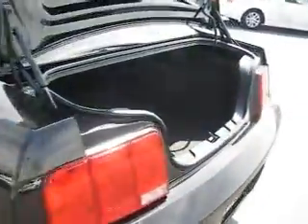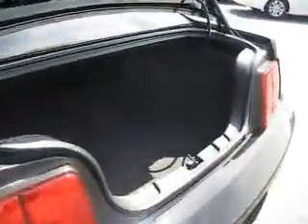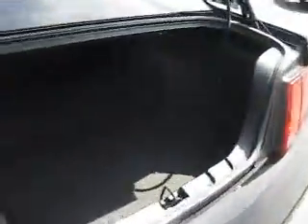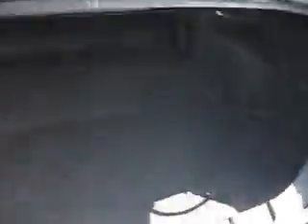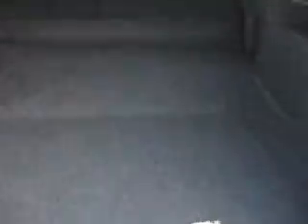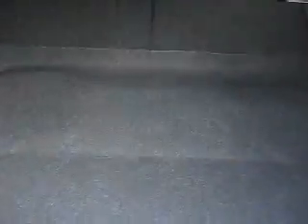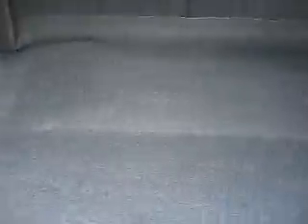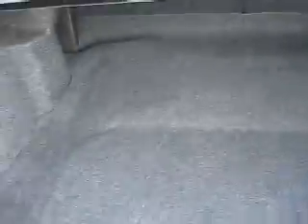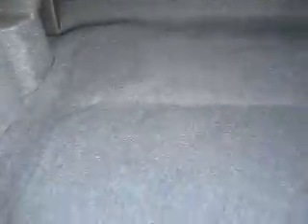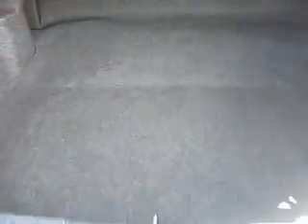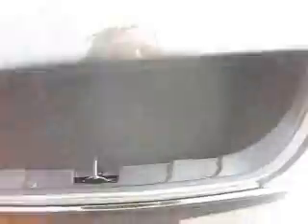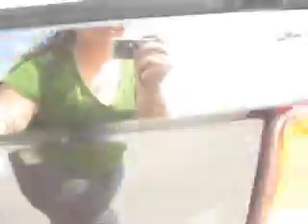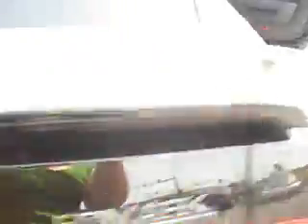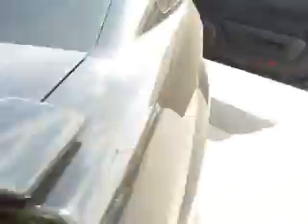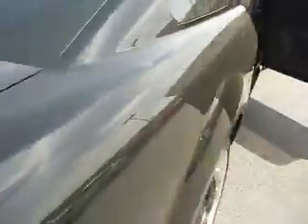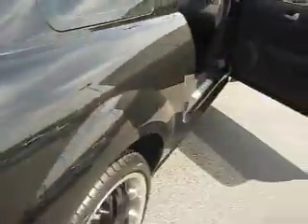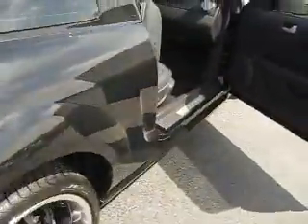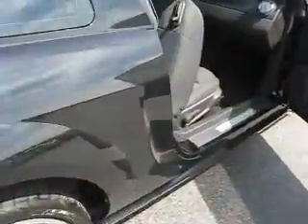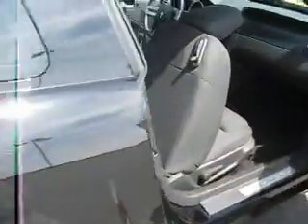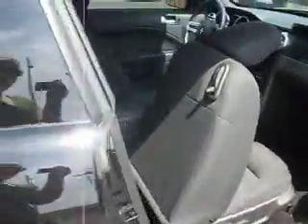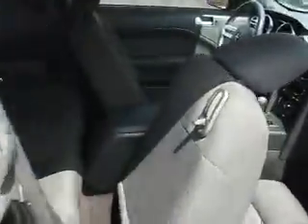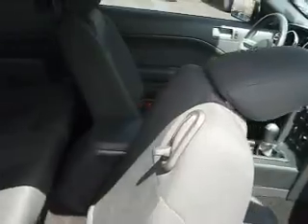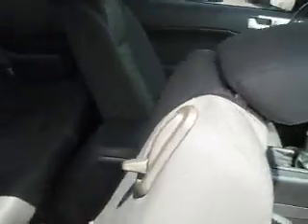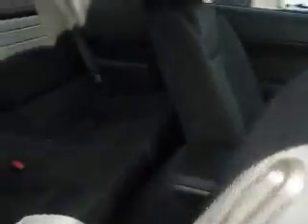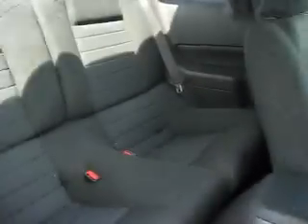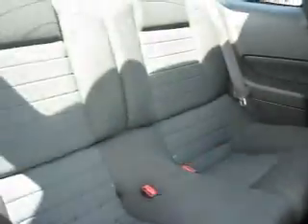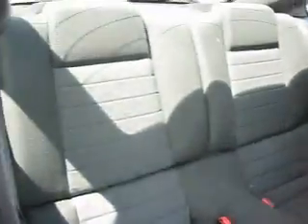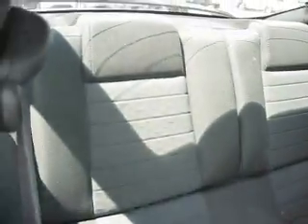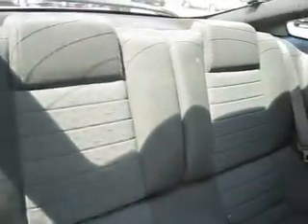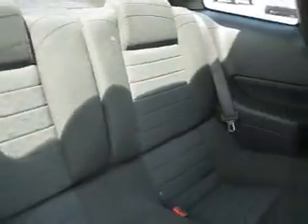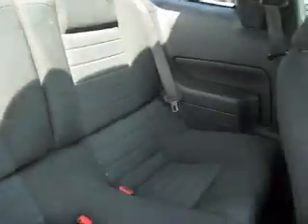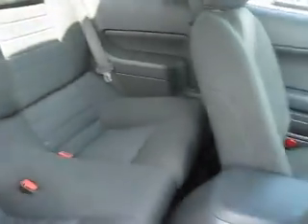Inside we have got lots of cargo space, should you need it. Inside is a comfy cloth interior with enough seating room for four.